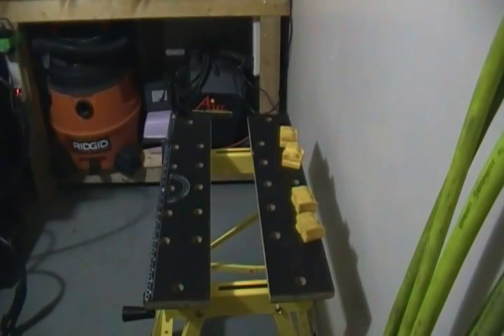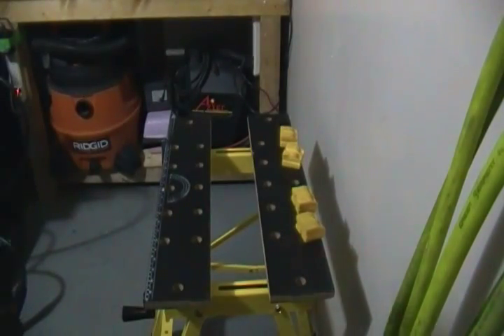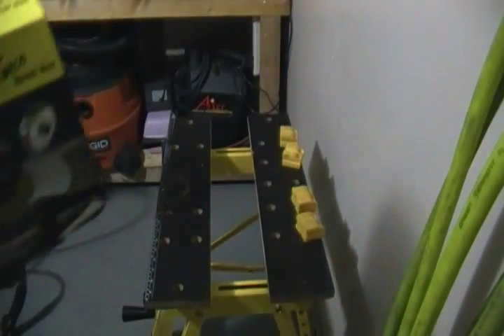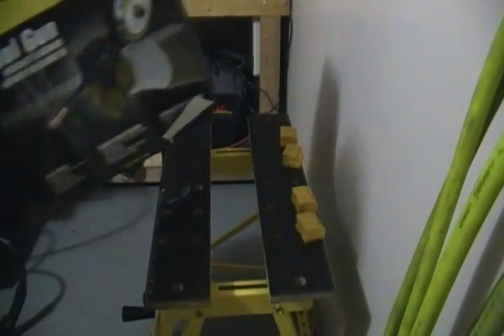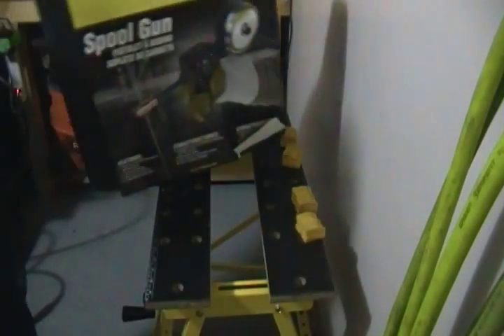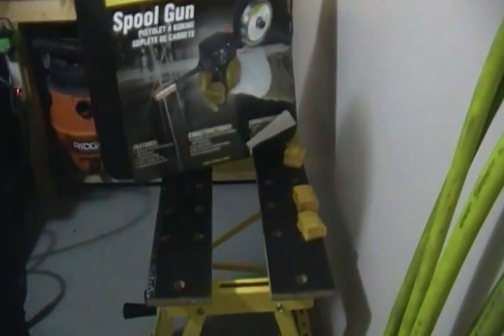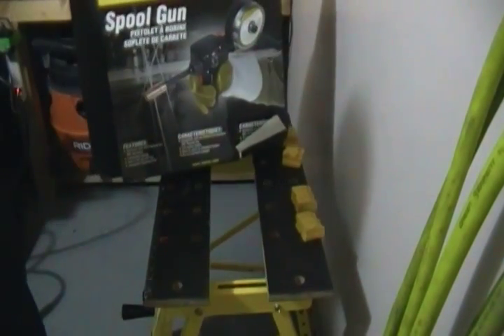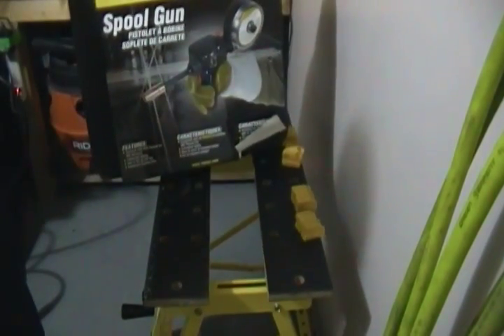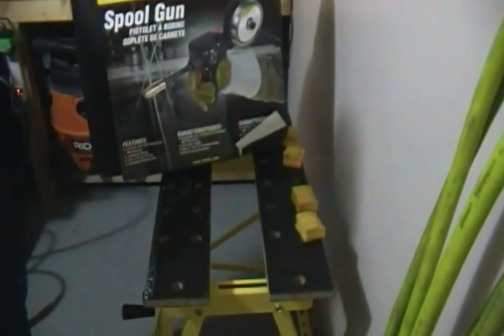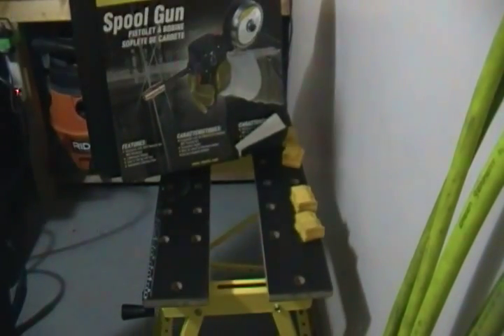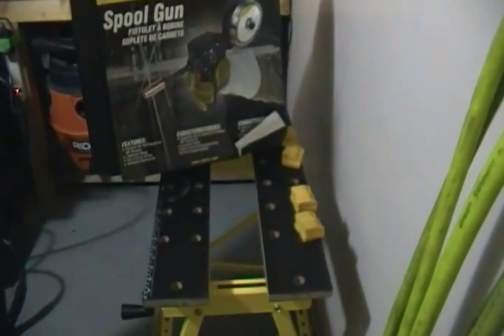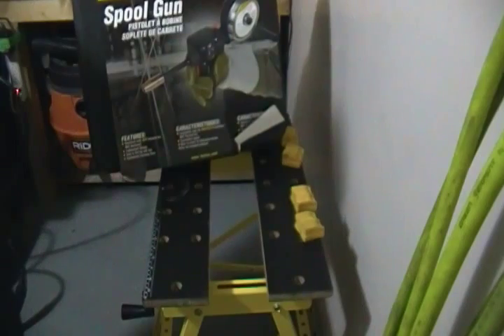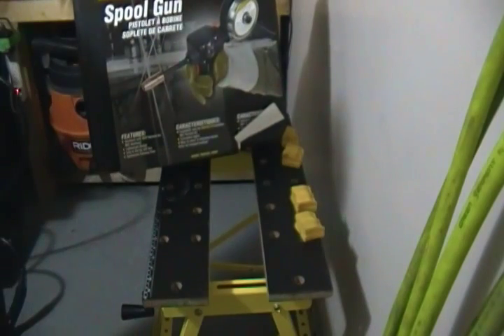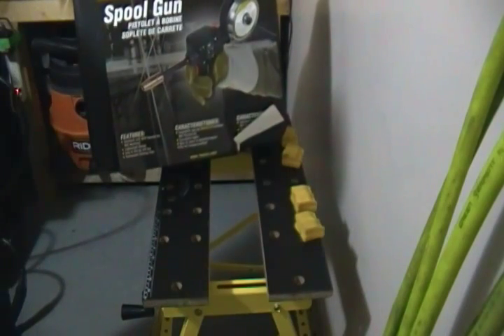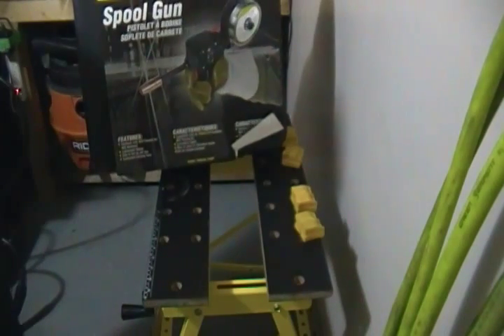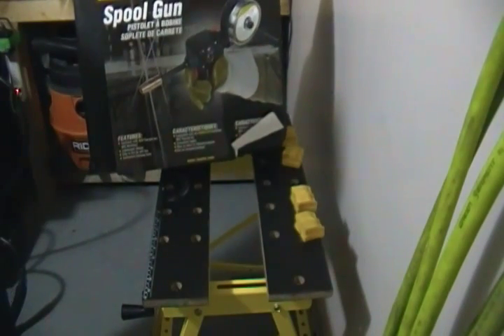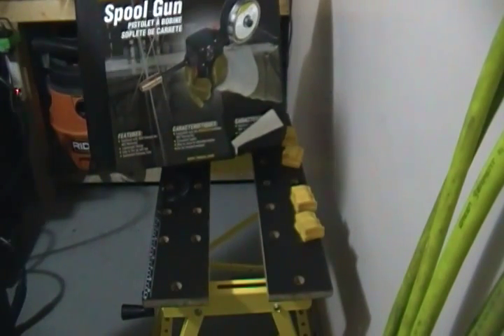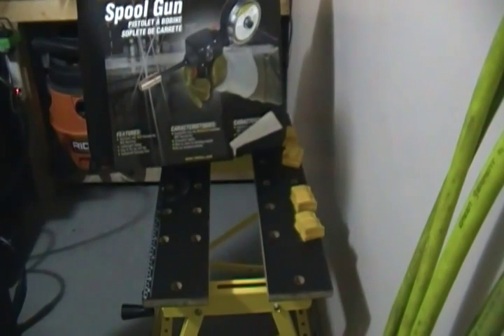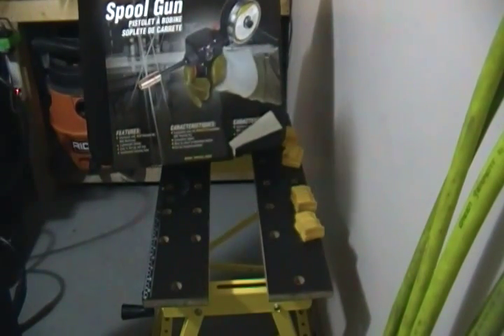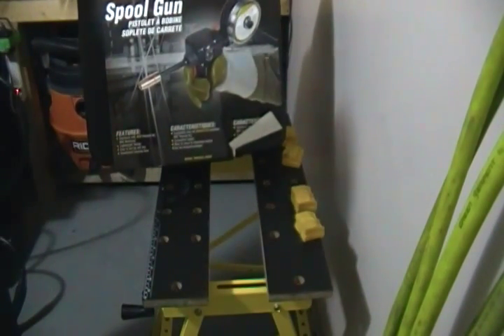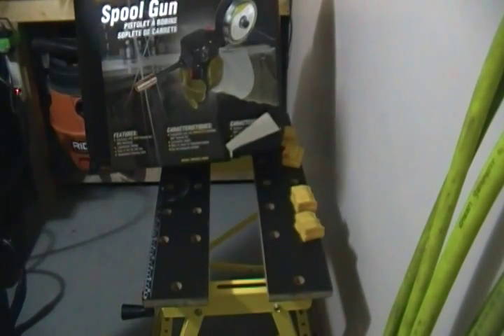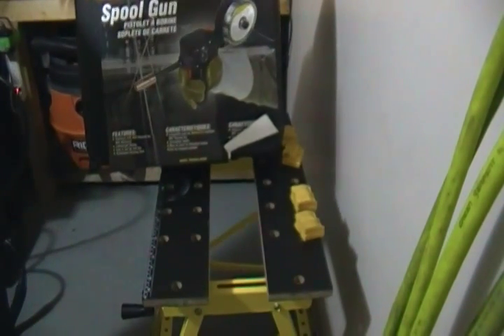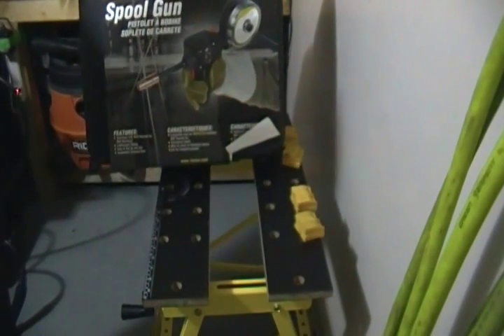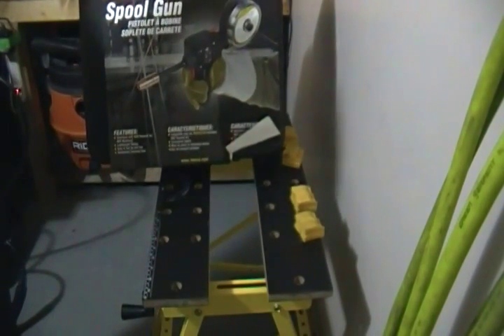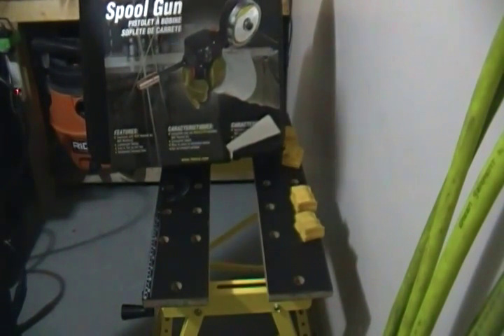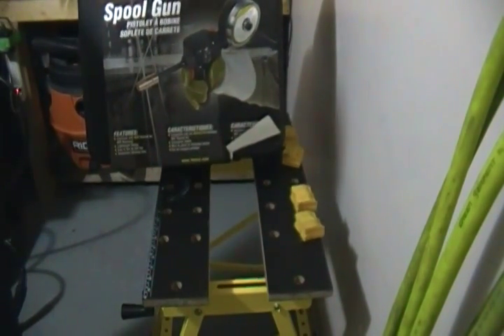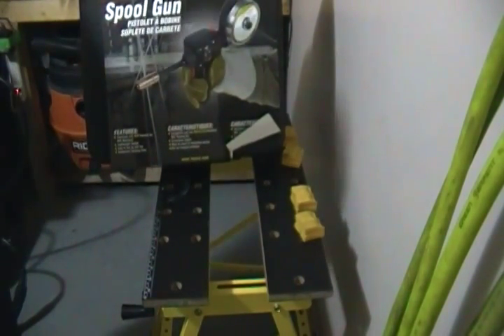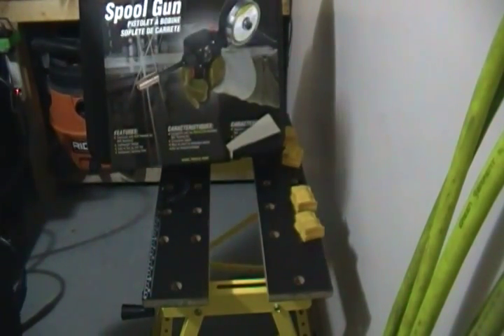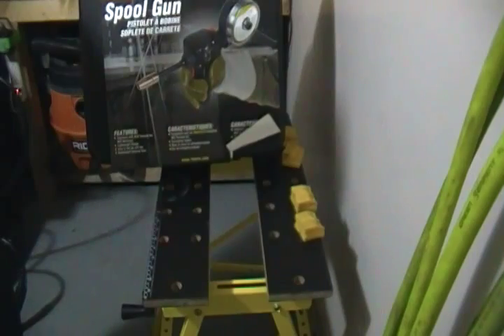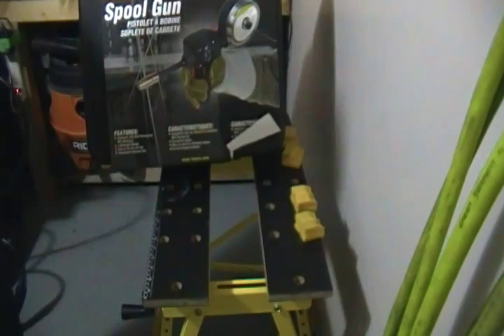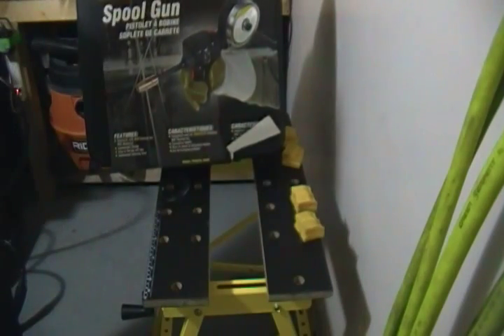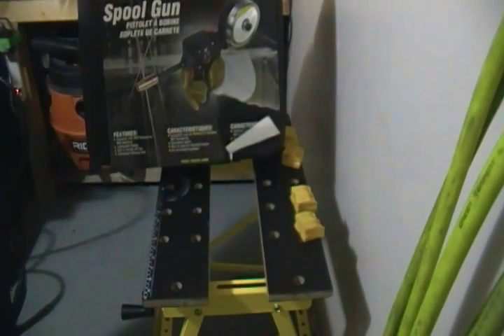Hey YouTube, Street Stomper here, going to do a video review on the Twiko spool gun — 160 amp, 100% duty cycle.